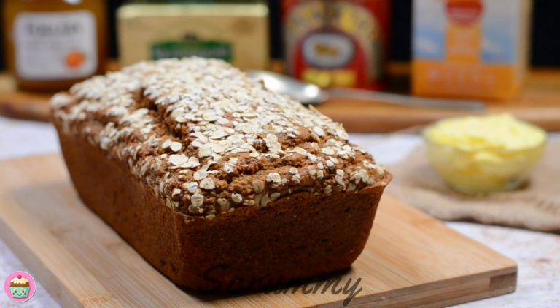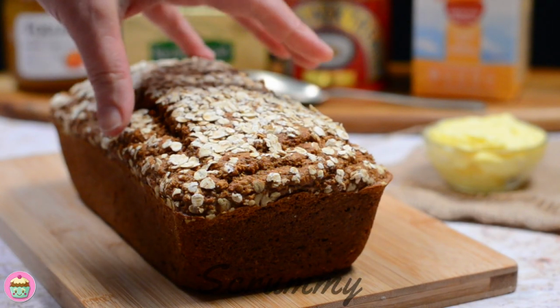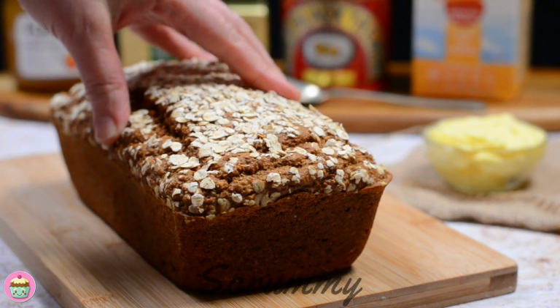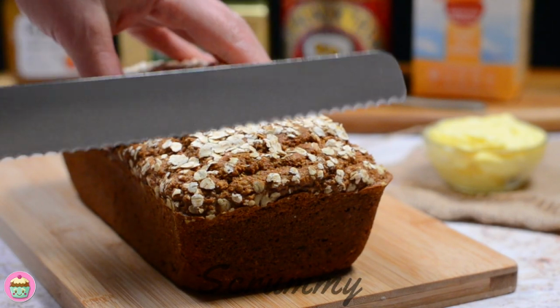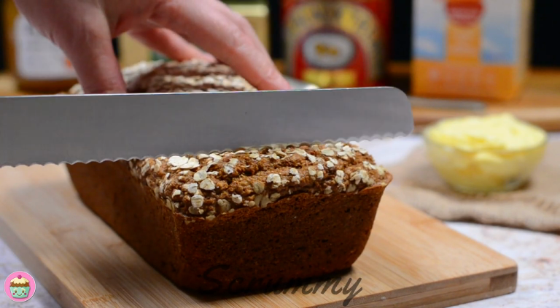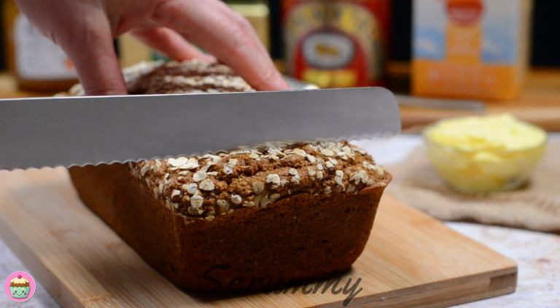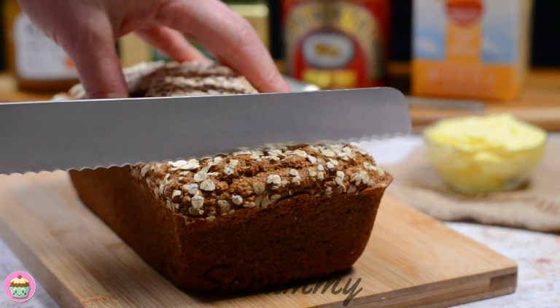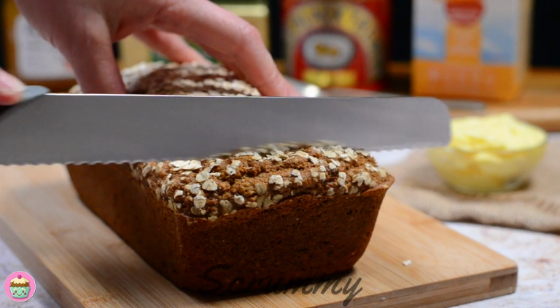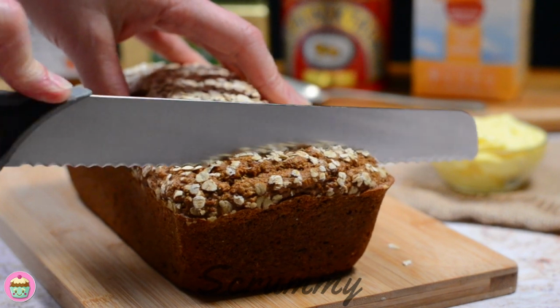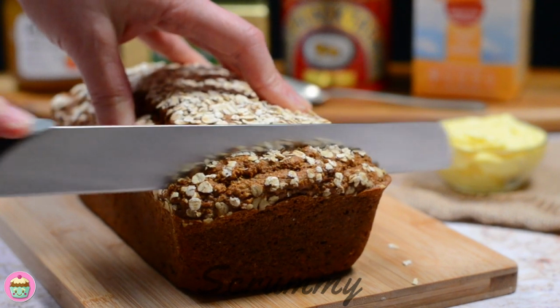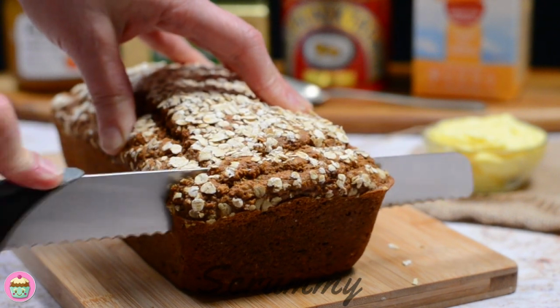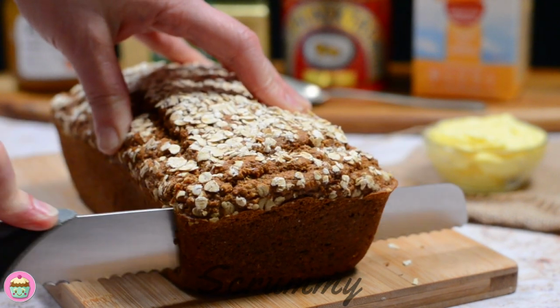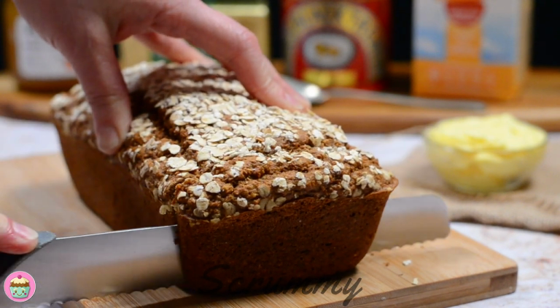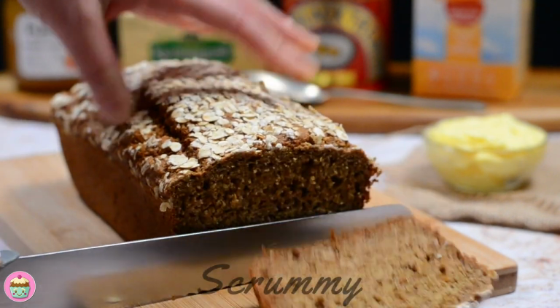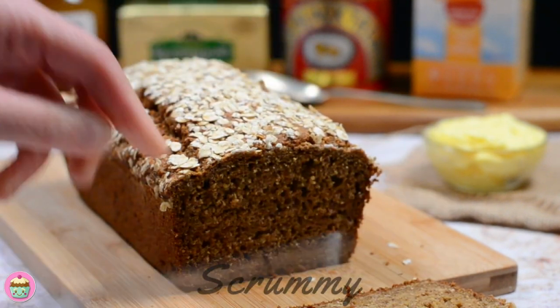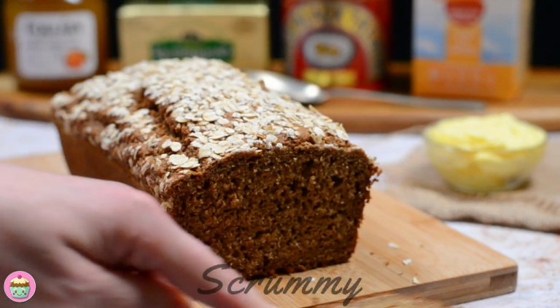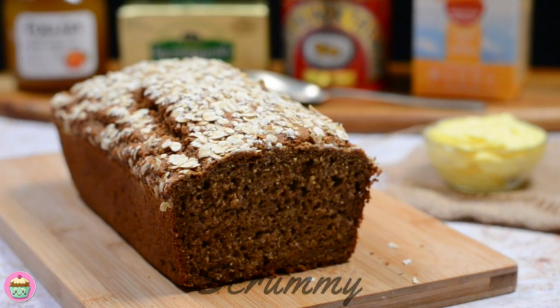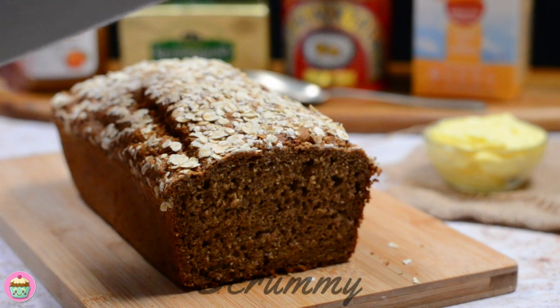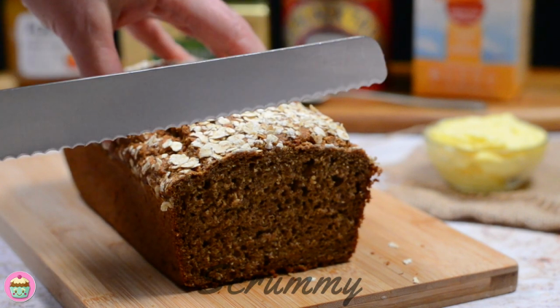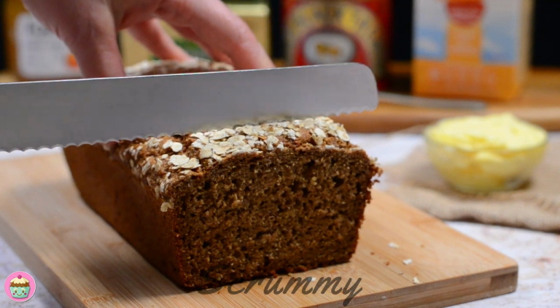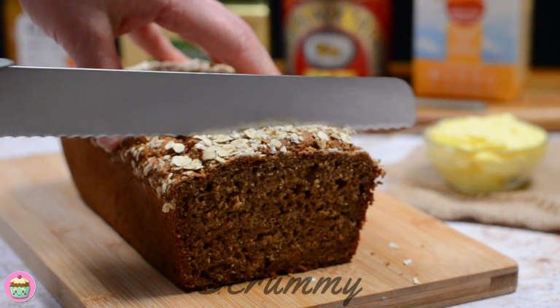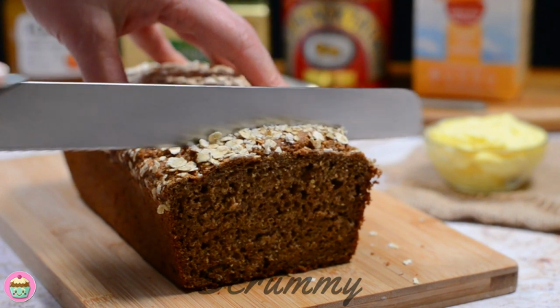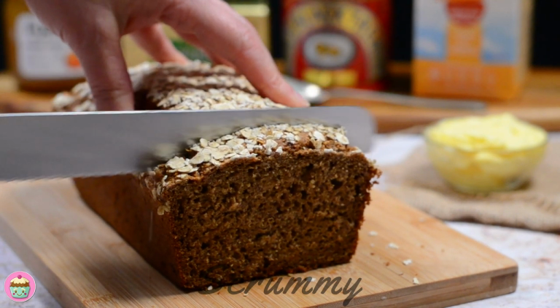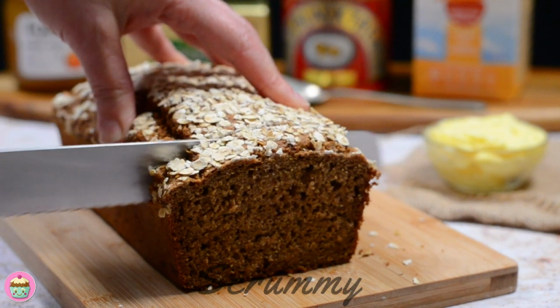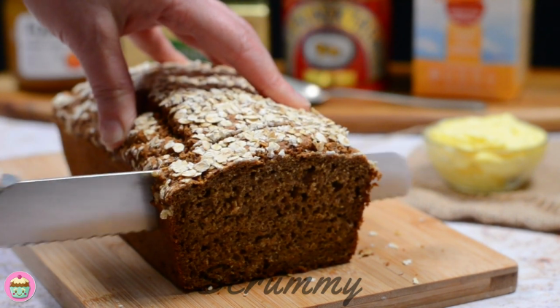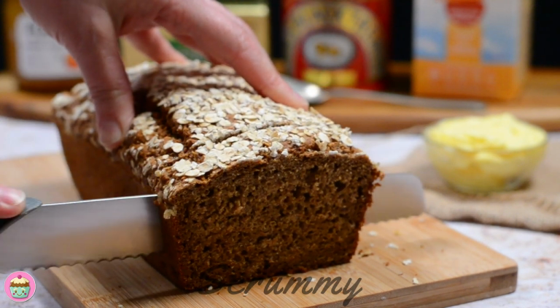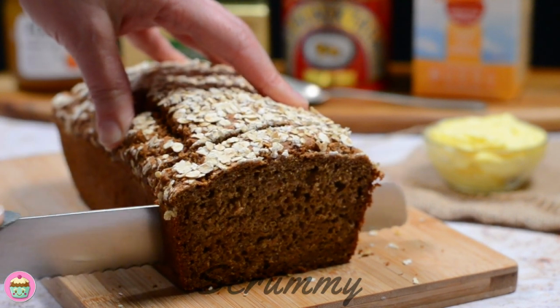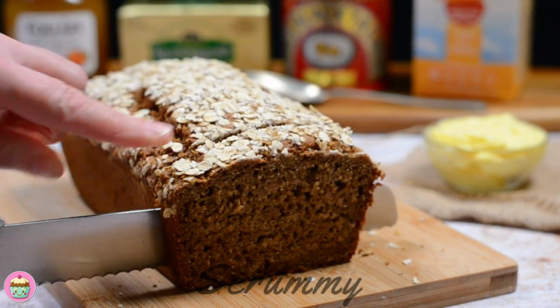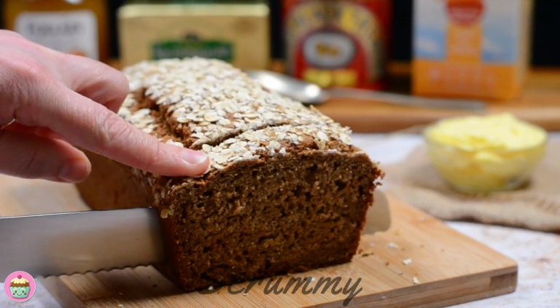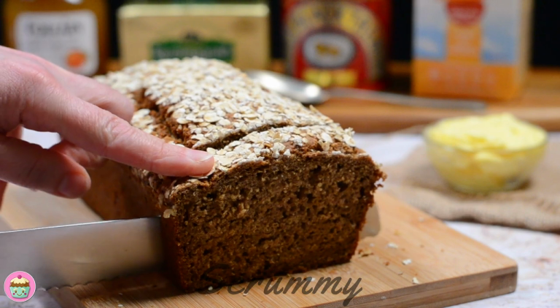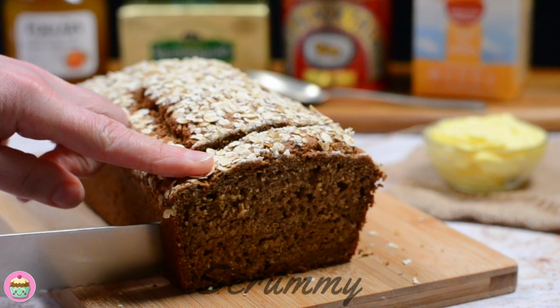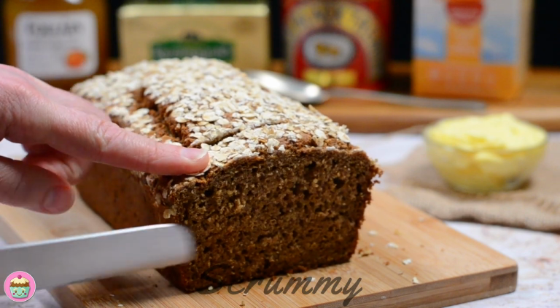I'm gonna cut into it because I want you to see how soft and gorgeous it is. Look at that — lovely and soft, and it stays soft for days after making it. That's why I love this brown bread so much.